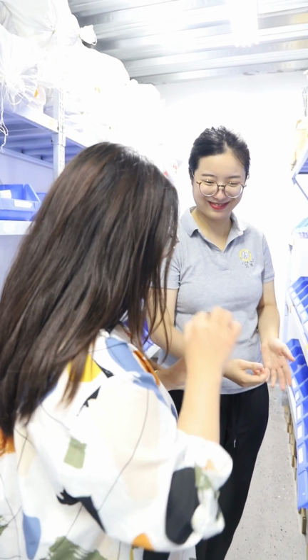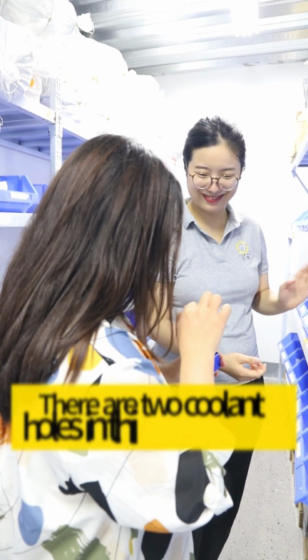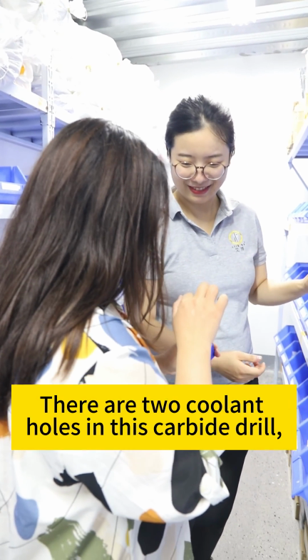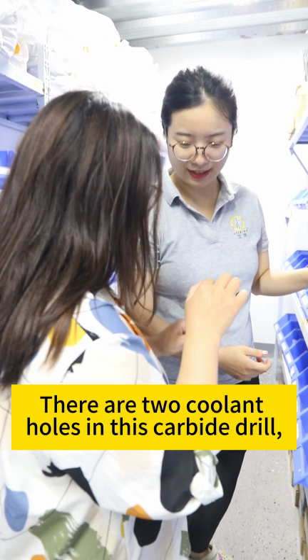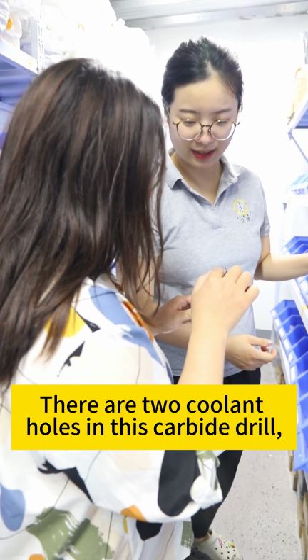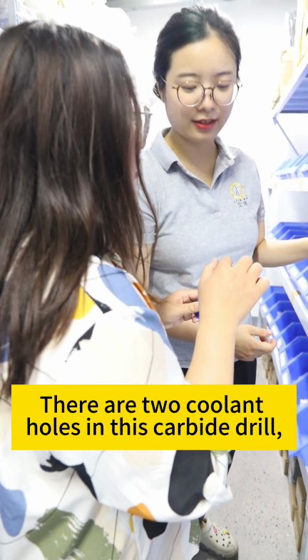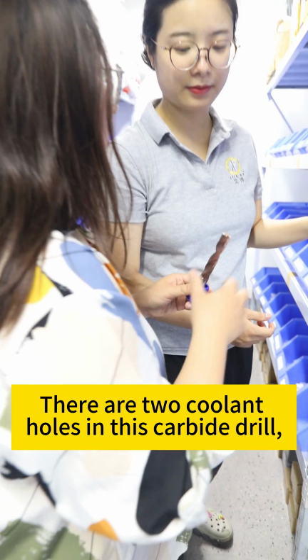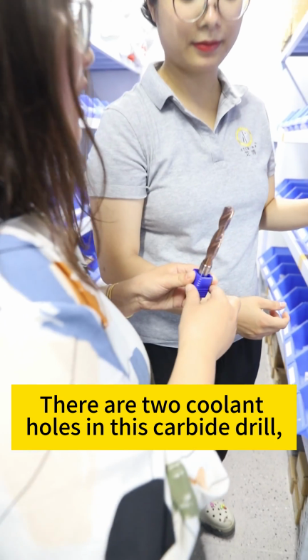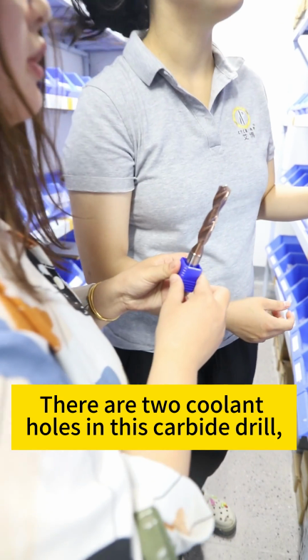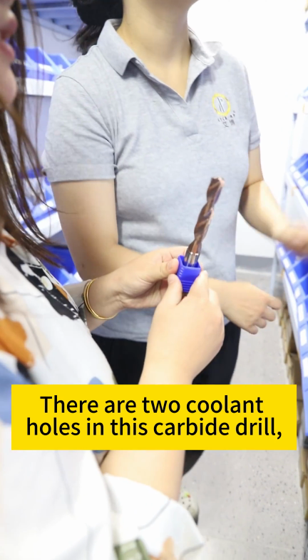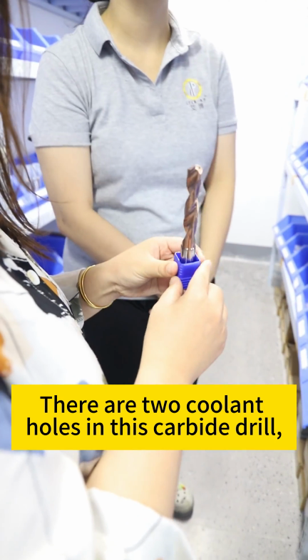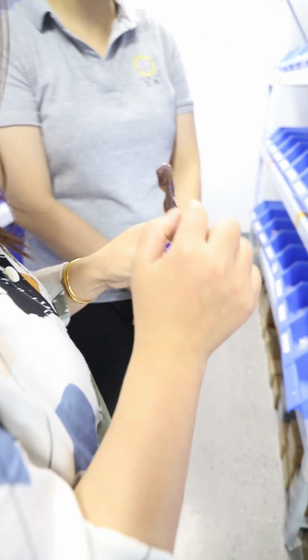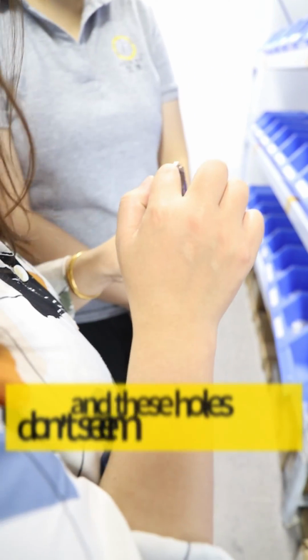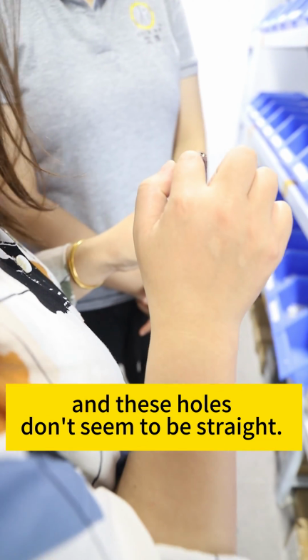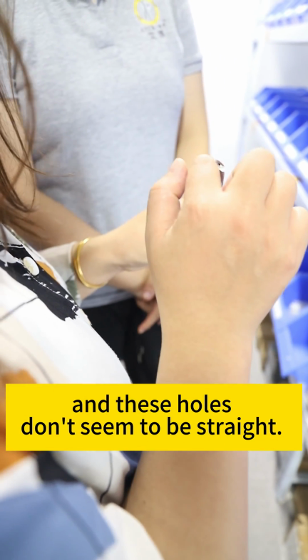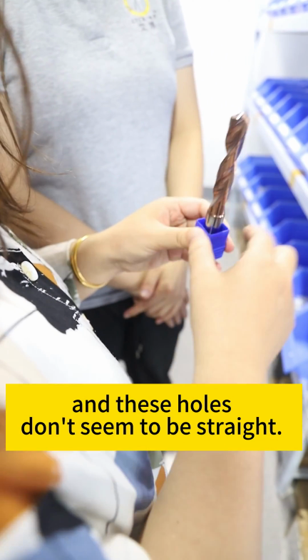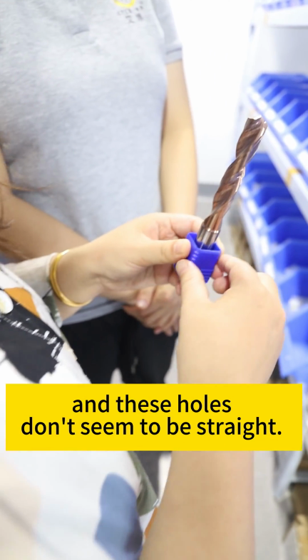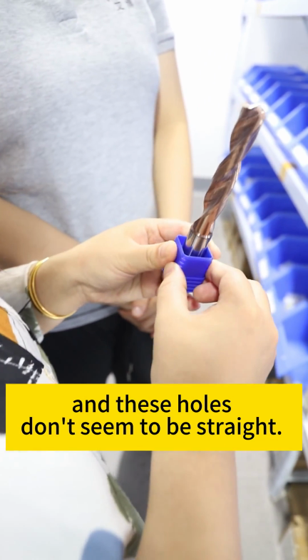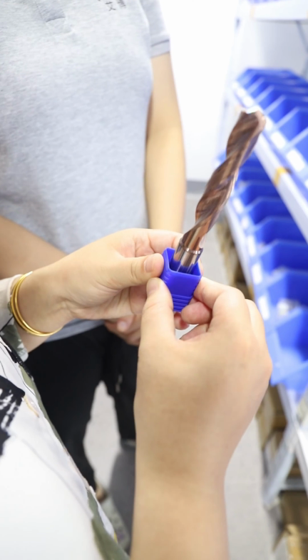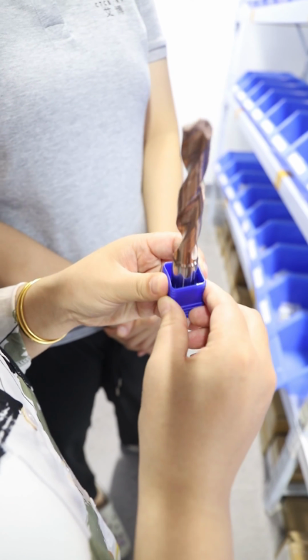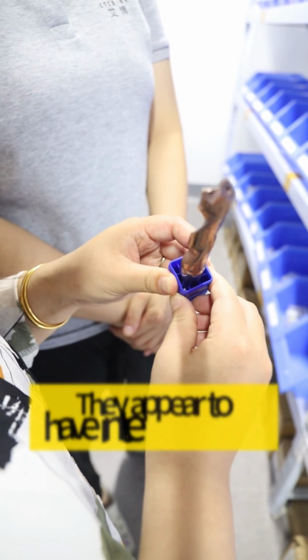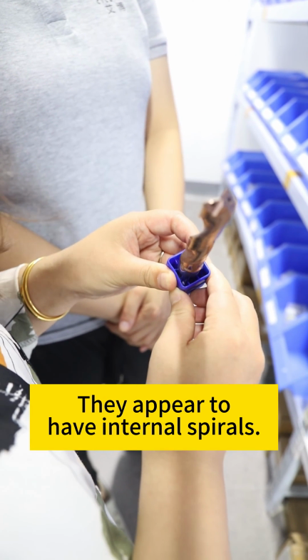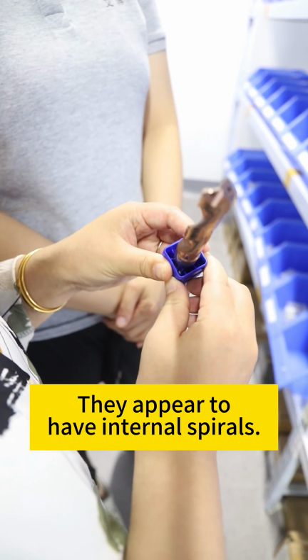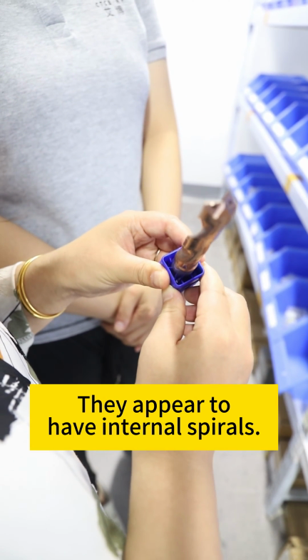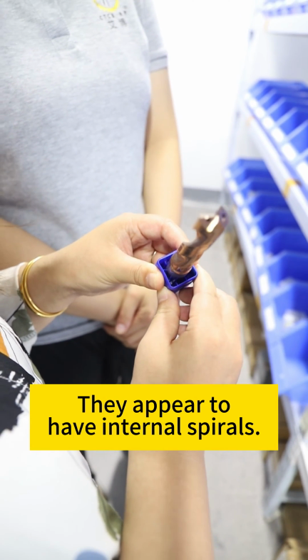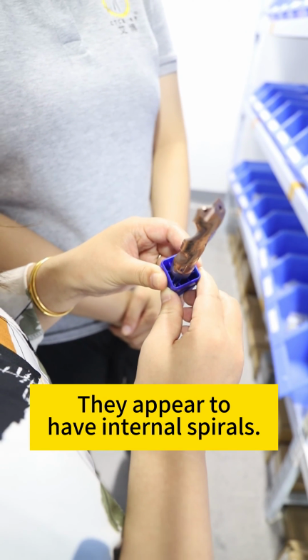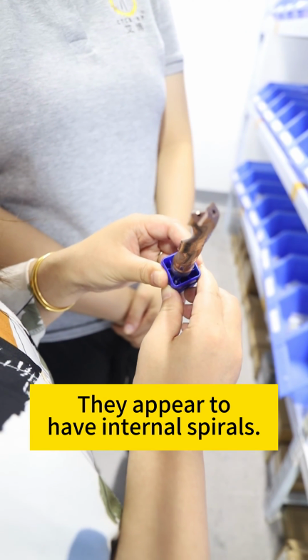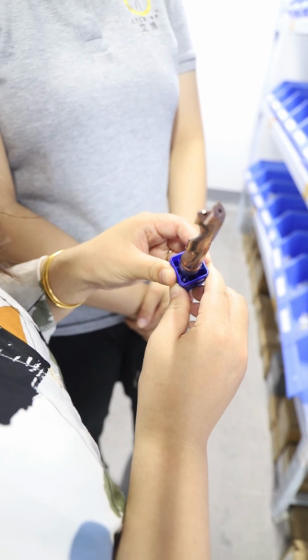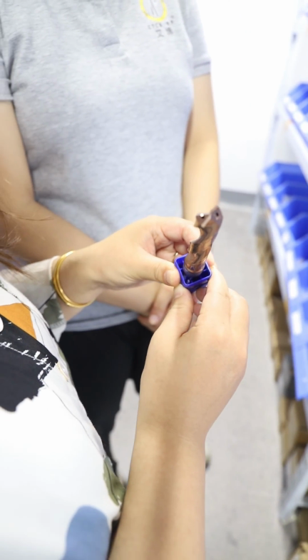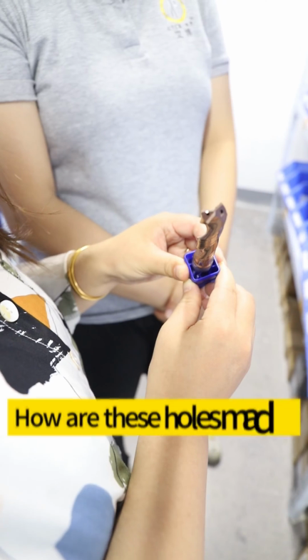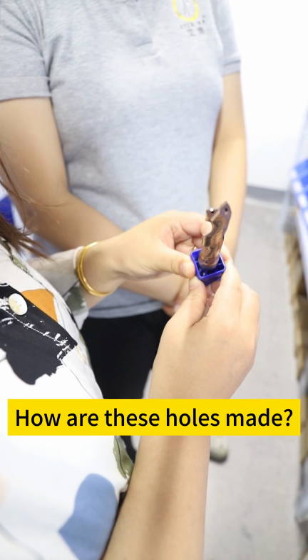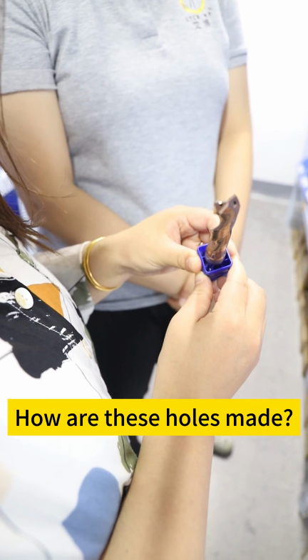There are two coolant holes in this carbide drill, and these holes don't seem to be straight — they appear to have internal spirals. How are these holes made?